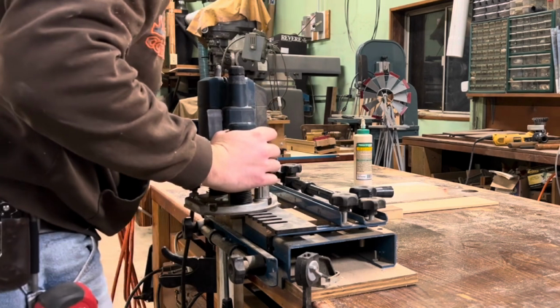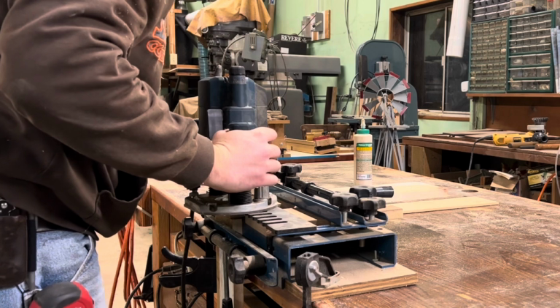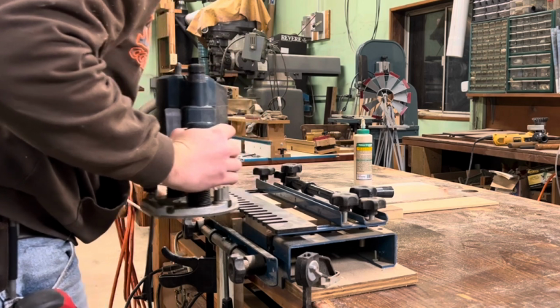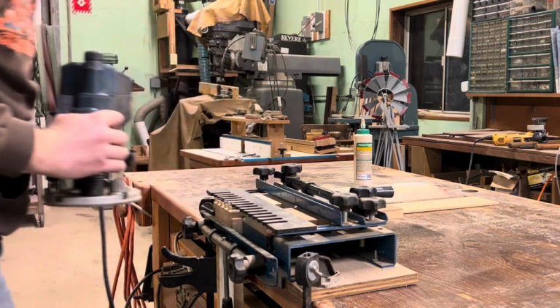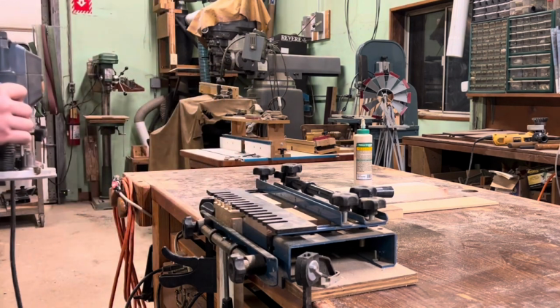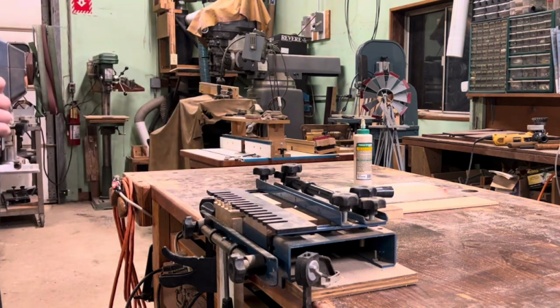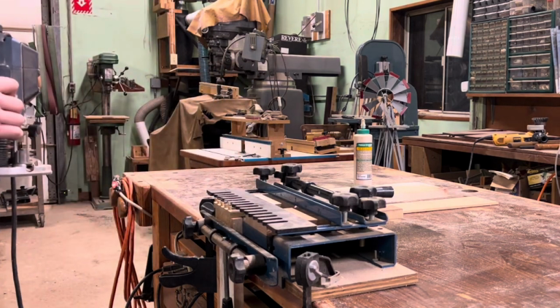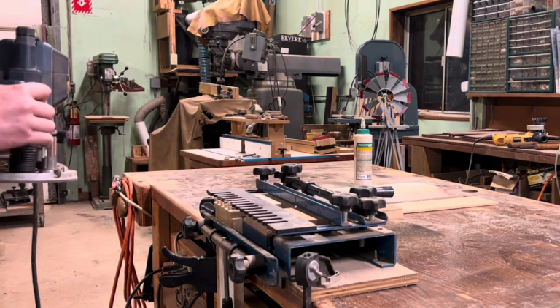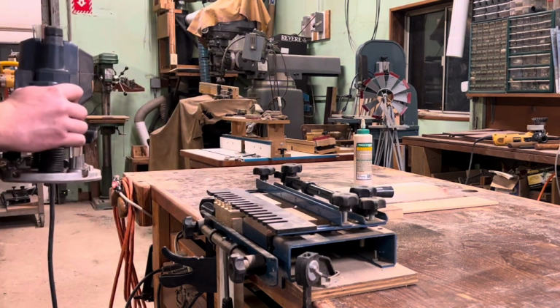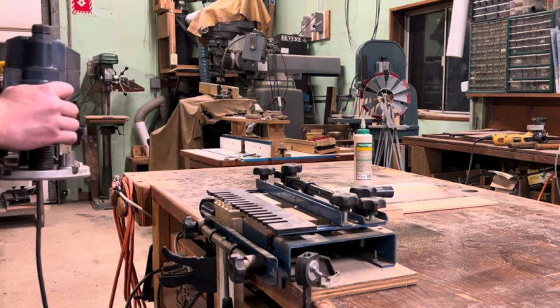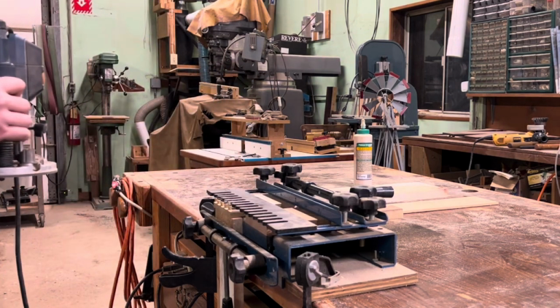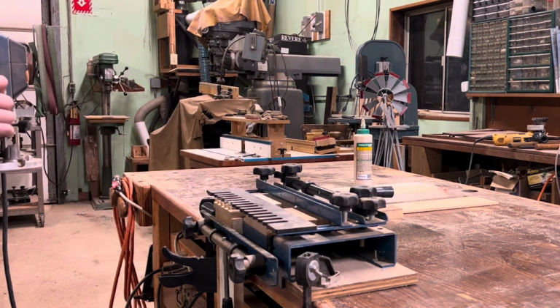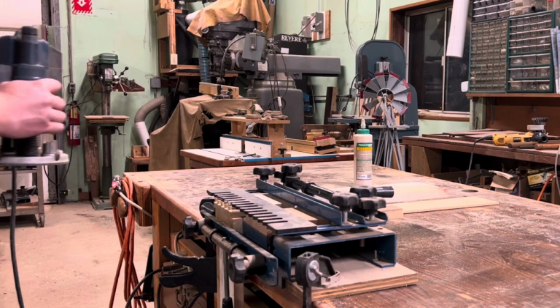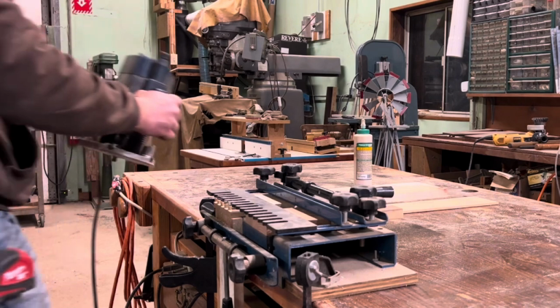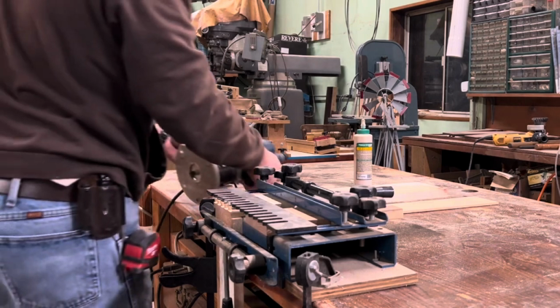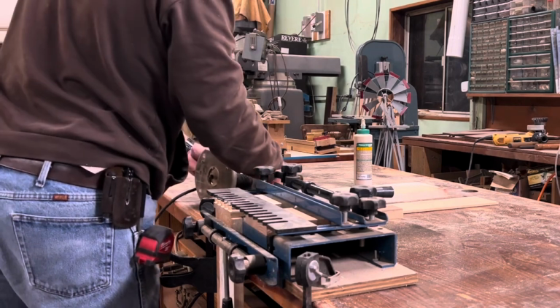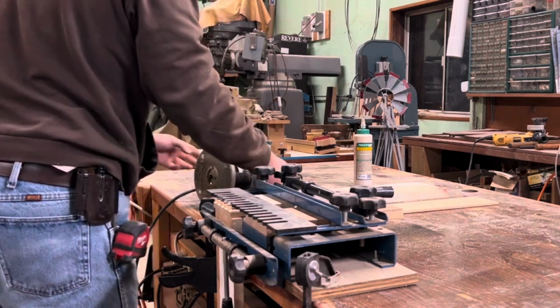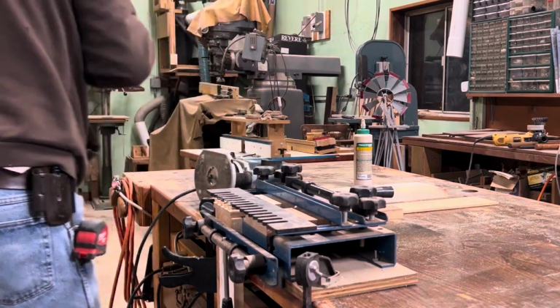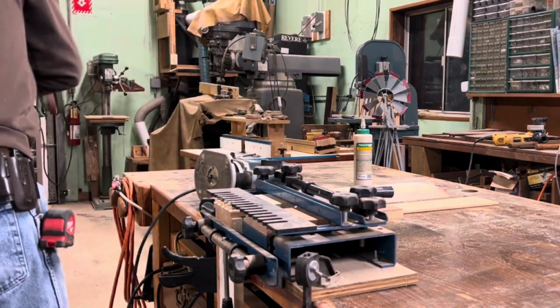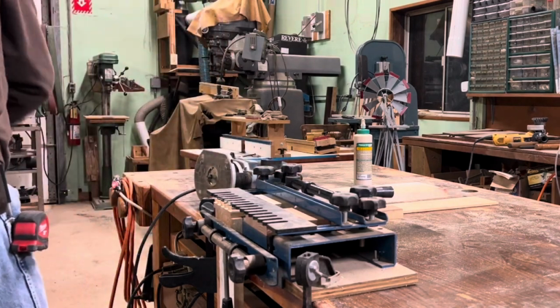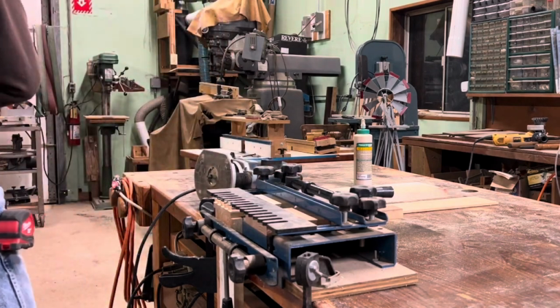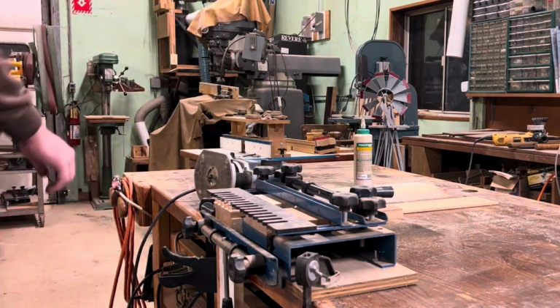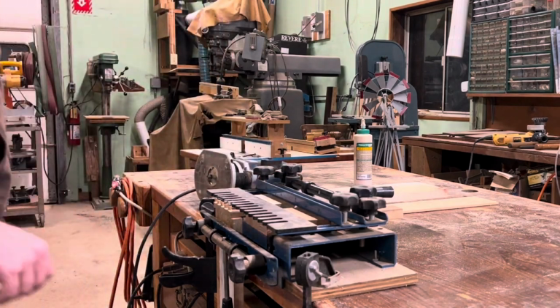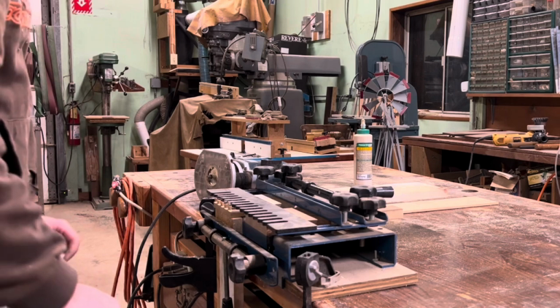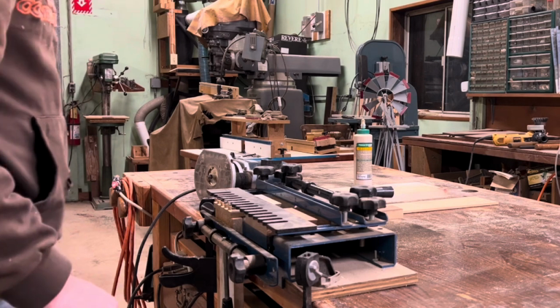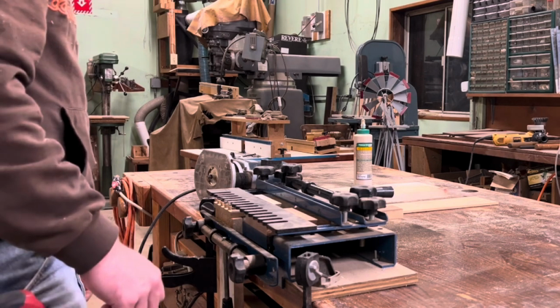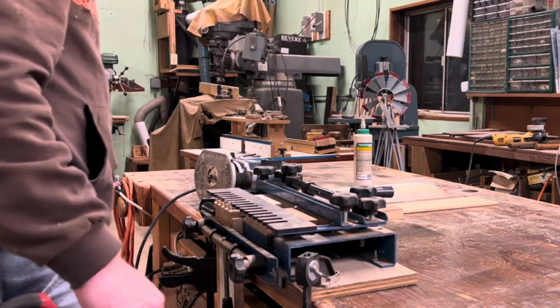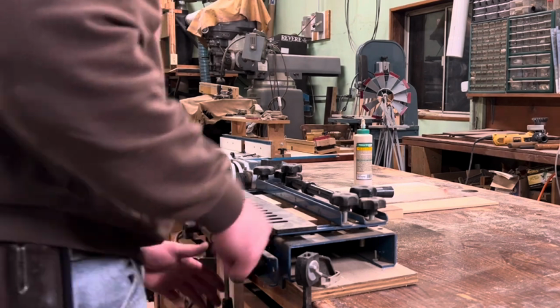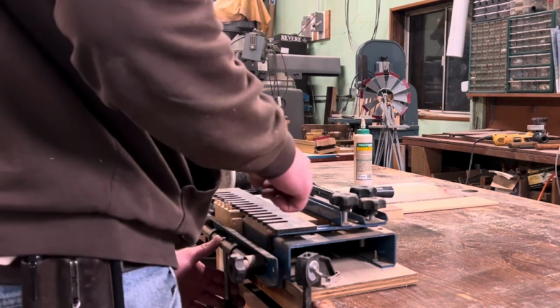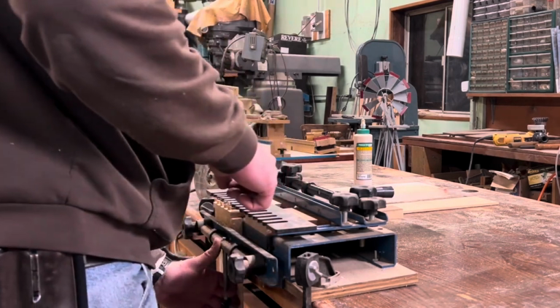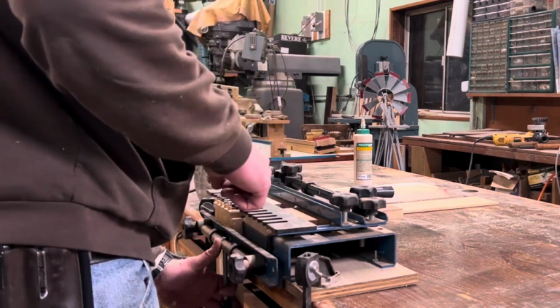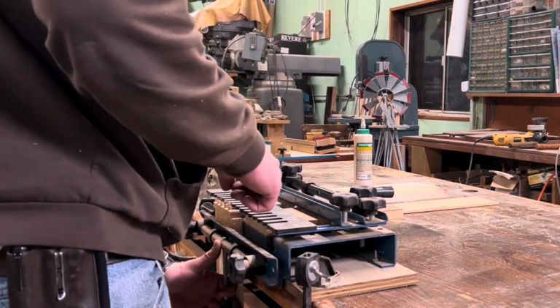Now you'll notice a couple of things as I run this sample piece. One, I'm holding the router backwards. That was actually intentional because I wasn't able to see through the frosted glass window that is attached to this base. I needed to be able to see where I was going and what I was doing before I cut open the jig or something like that.